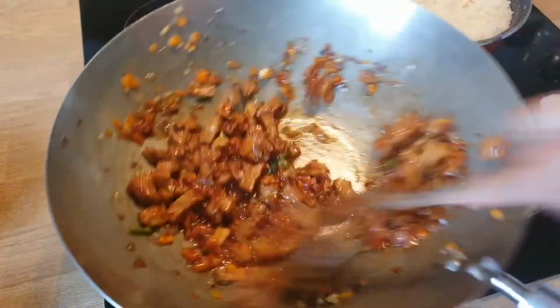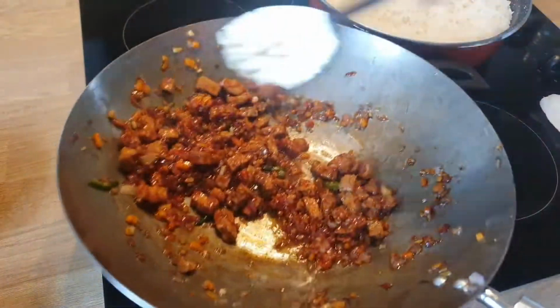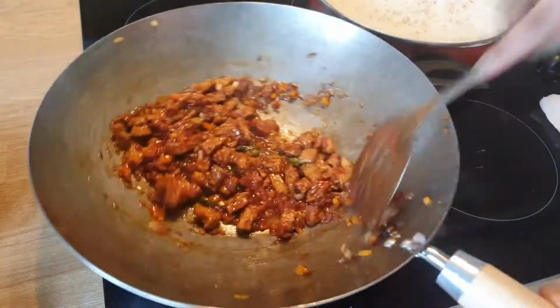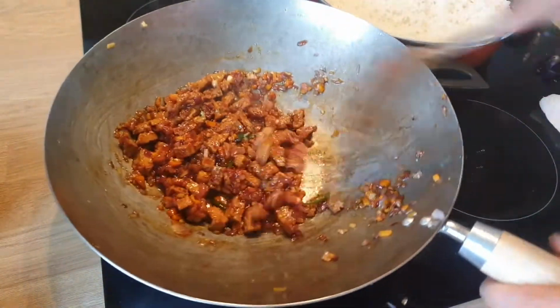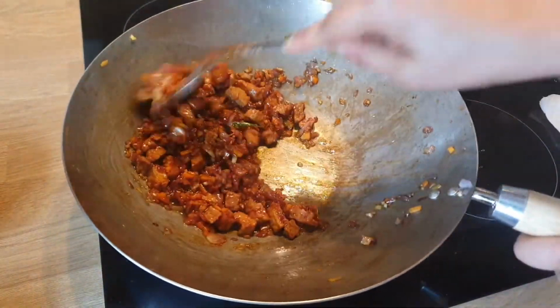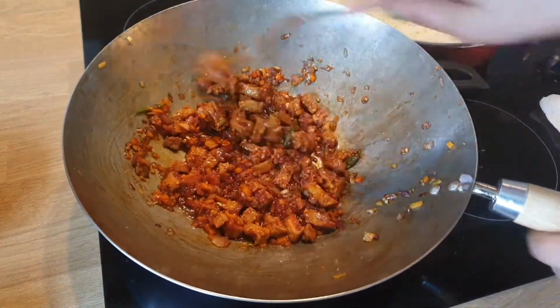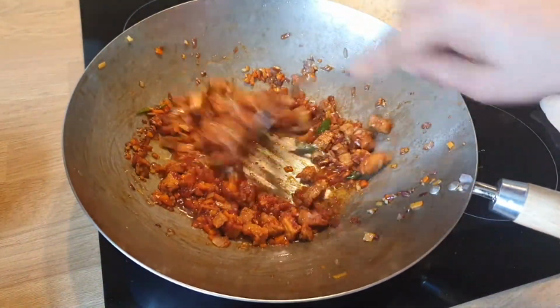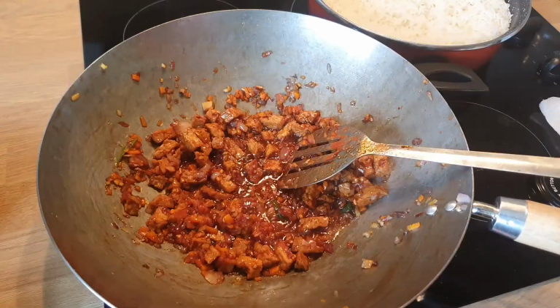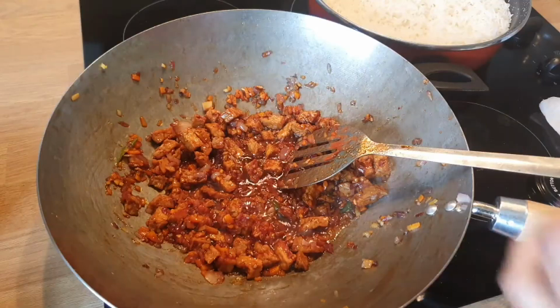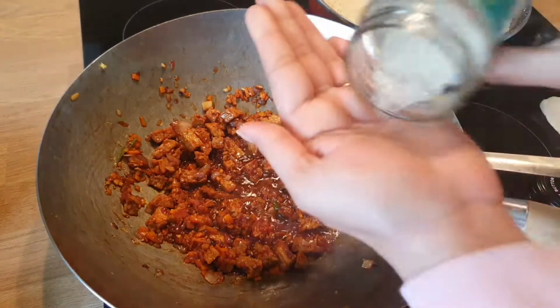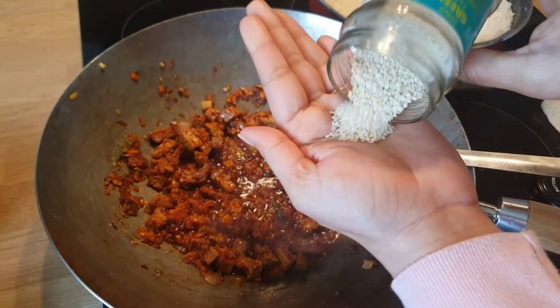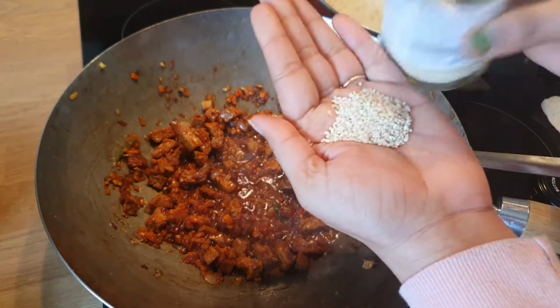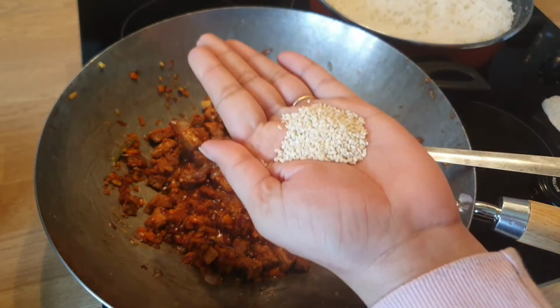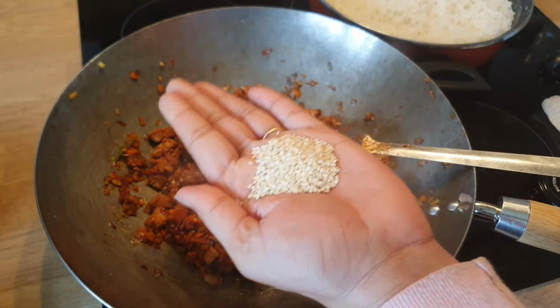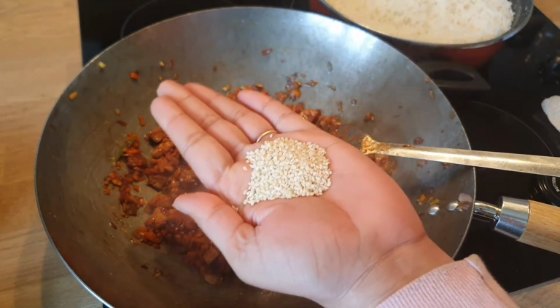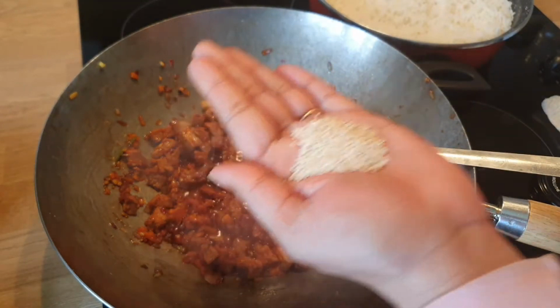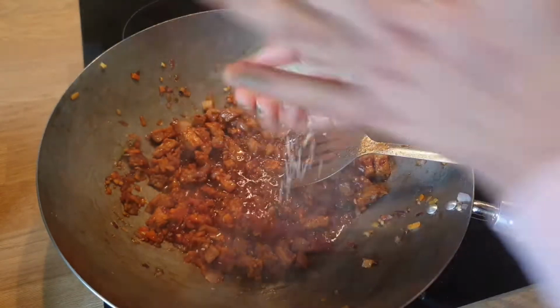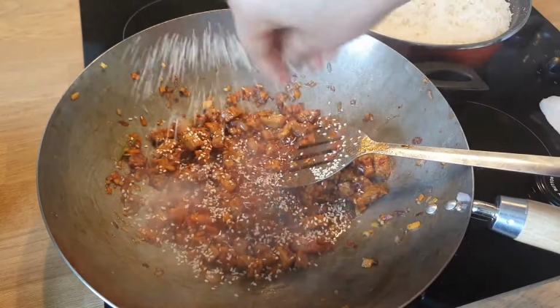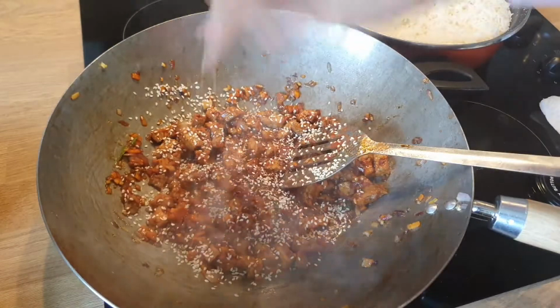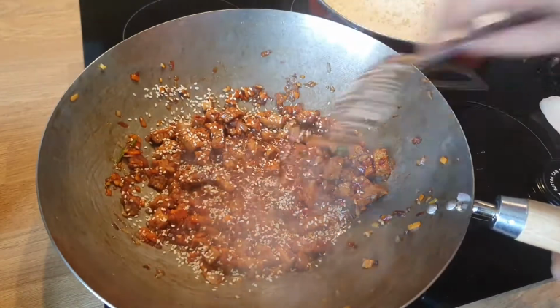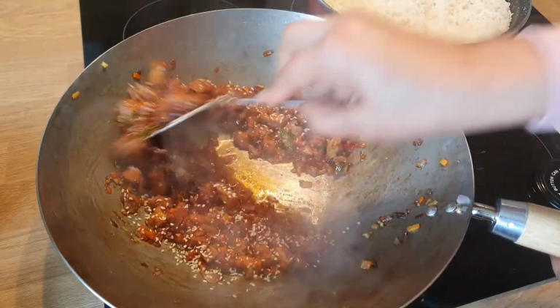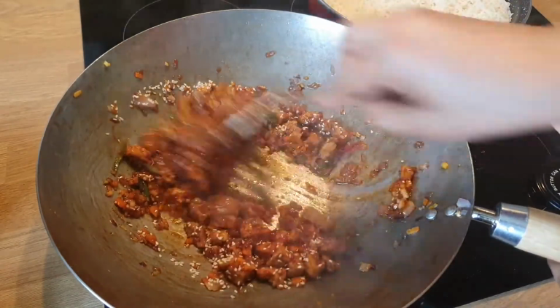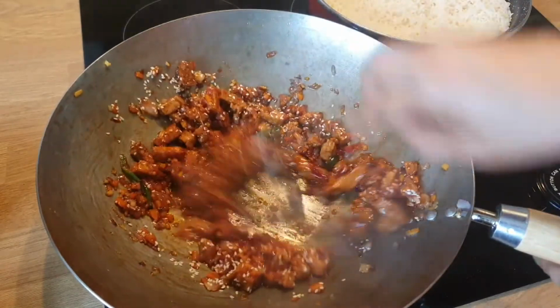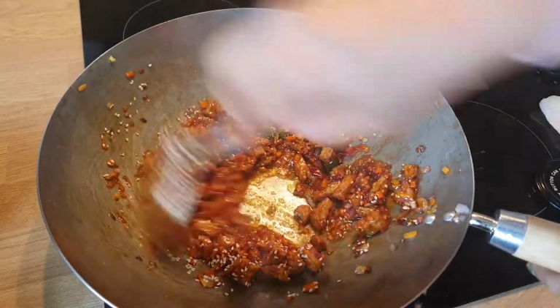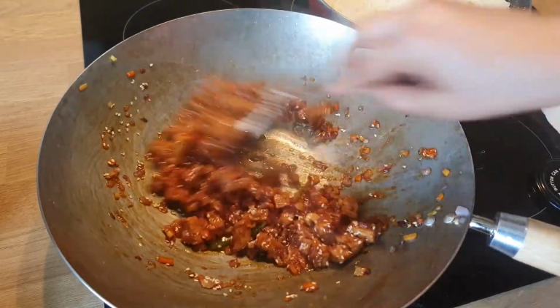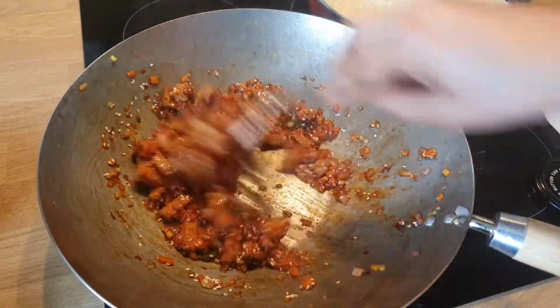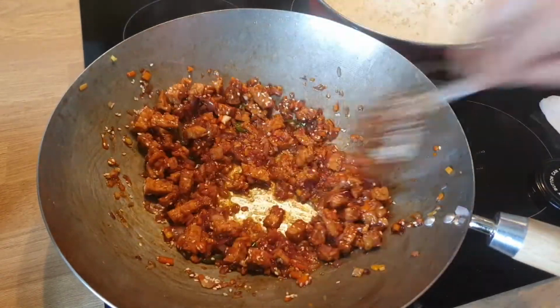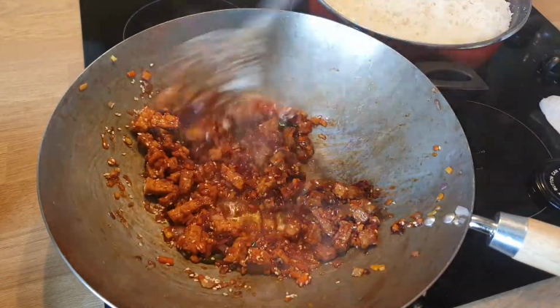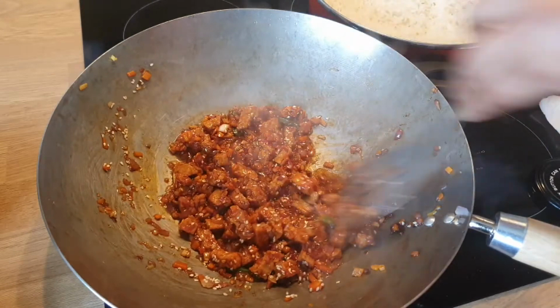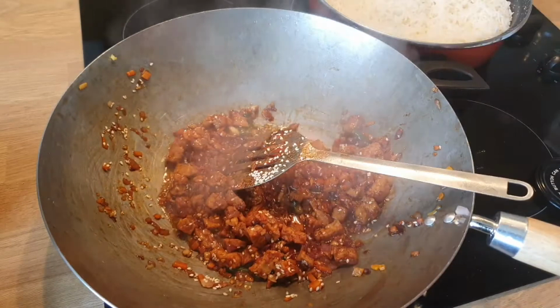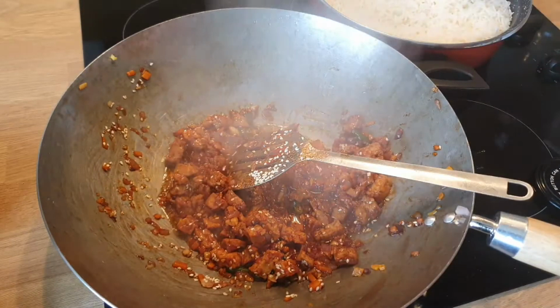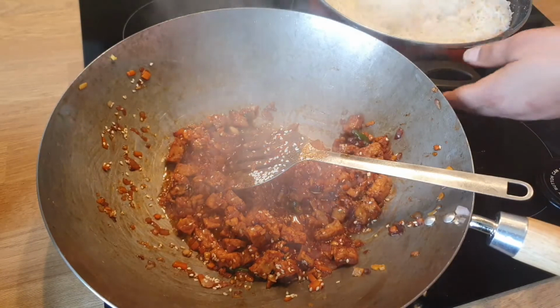Mix everything together well and keep the flame high so it dries out — we don't want extra sauce. Next, I am adding sesame seeds. You can also toast them before adding. It is totally optional — if you don't like it, you can skip it. But I prefer adding it.